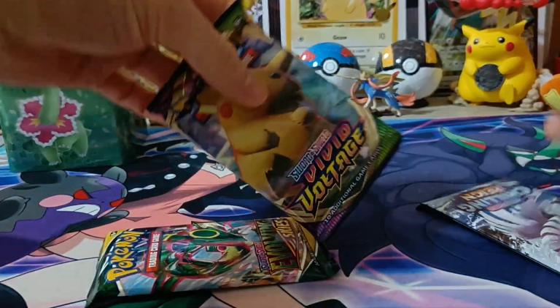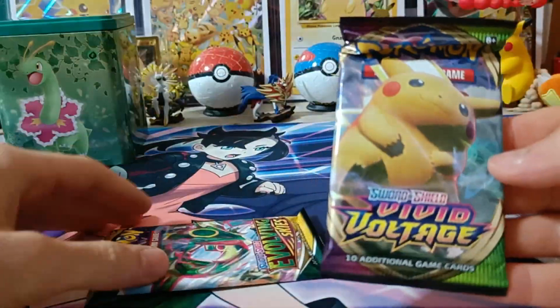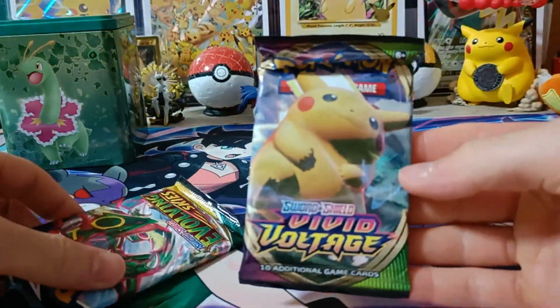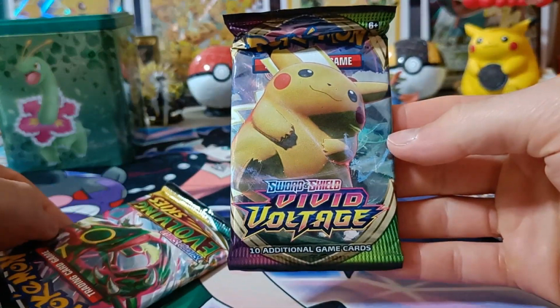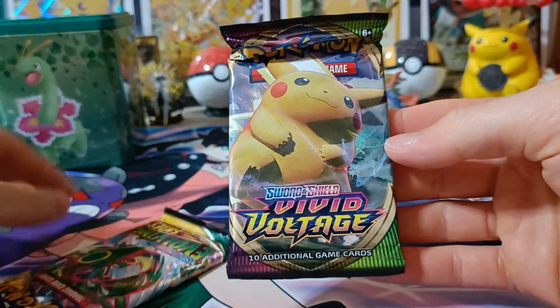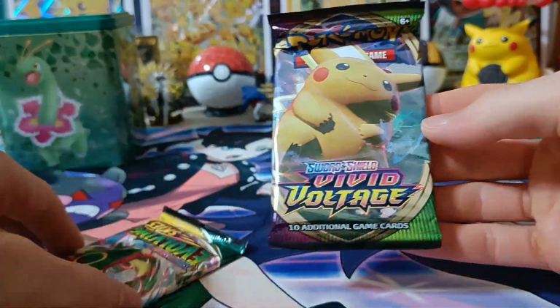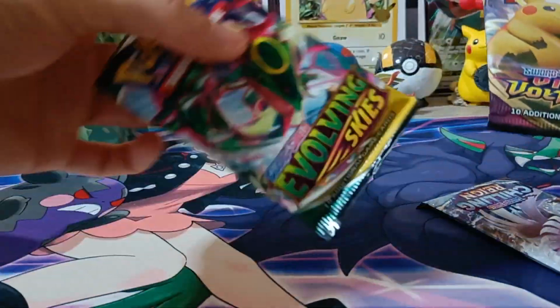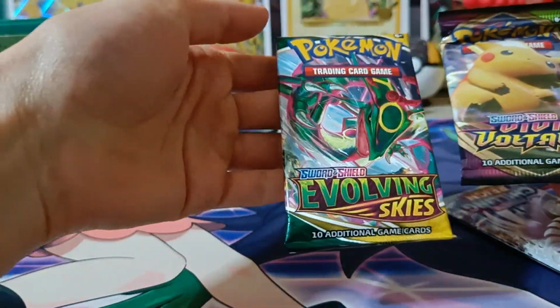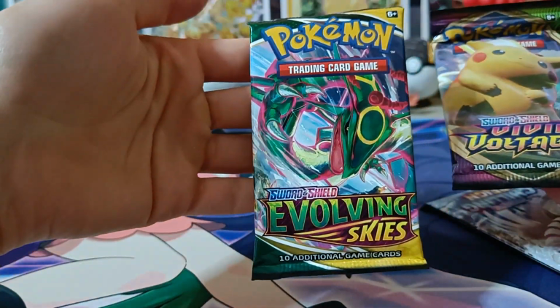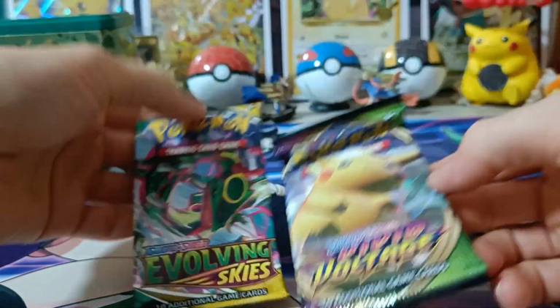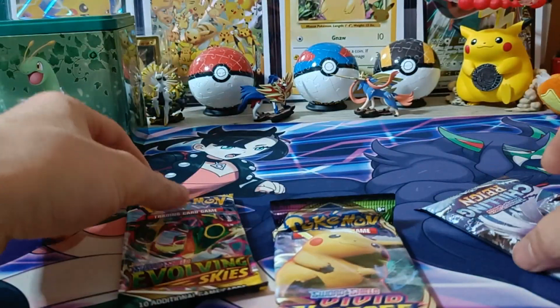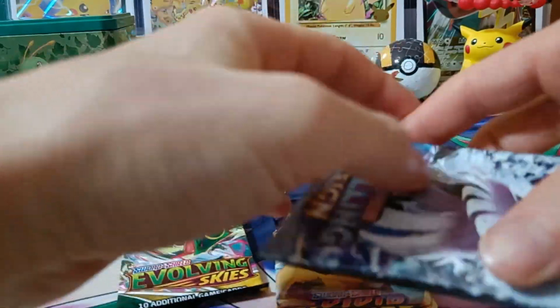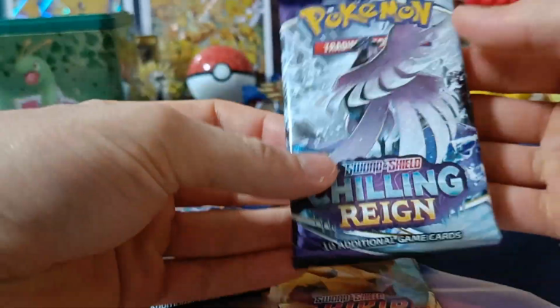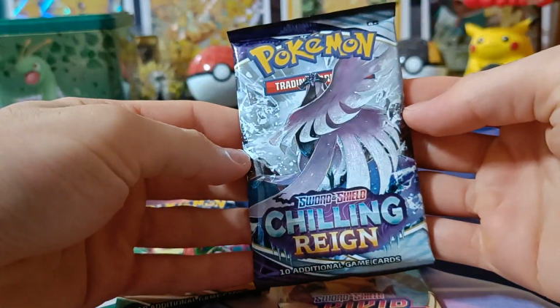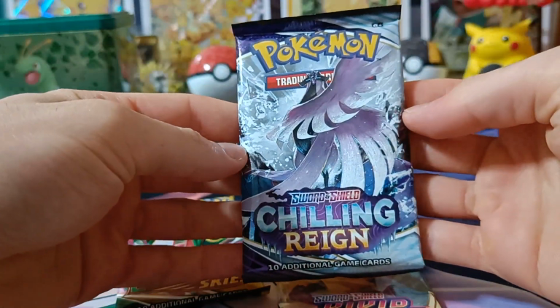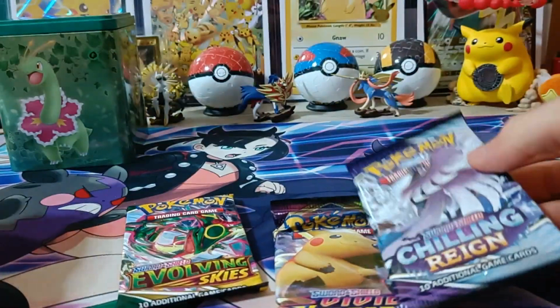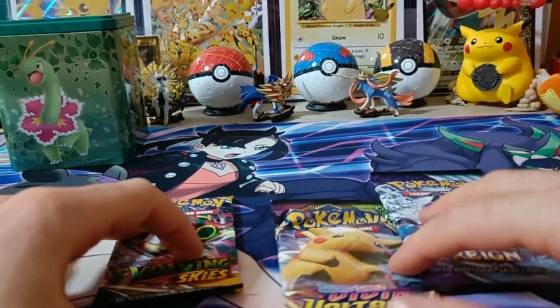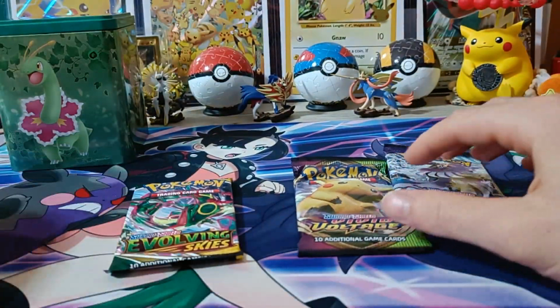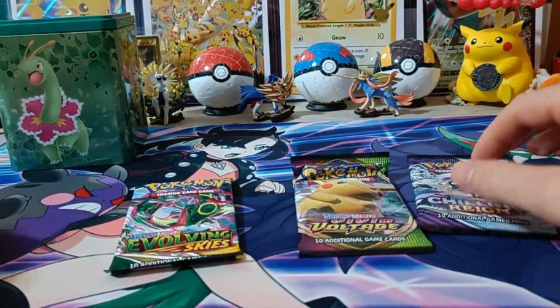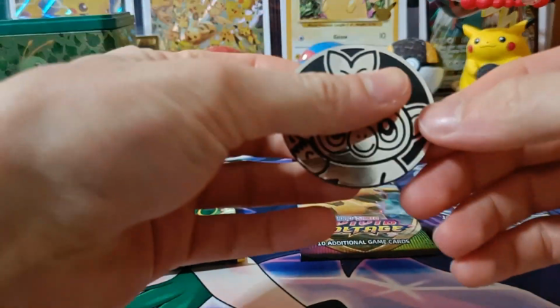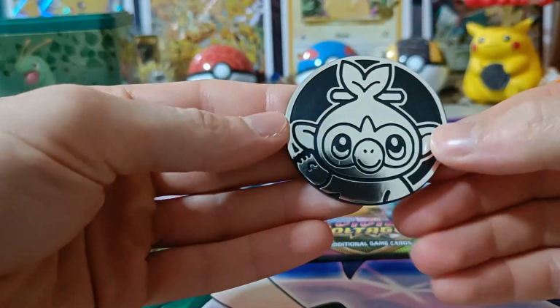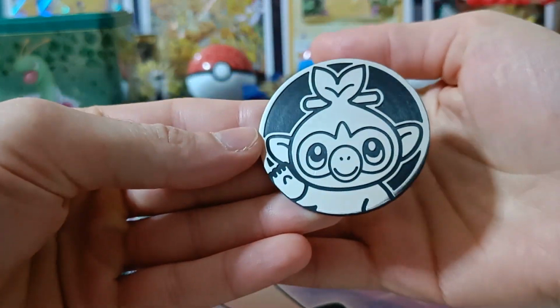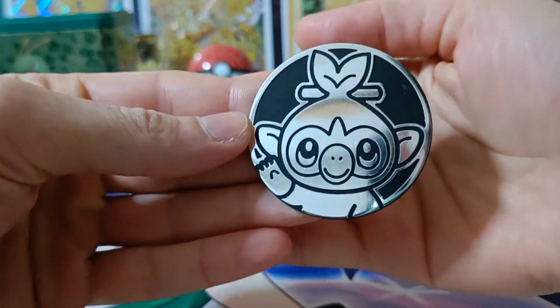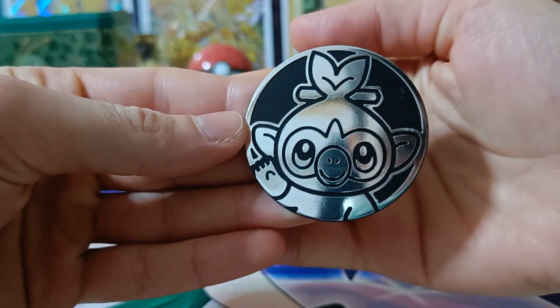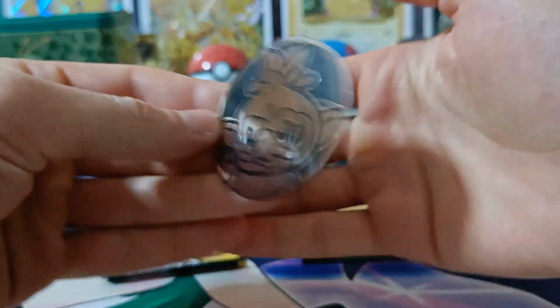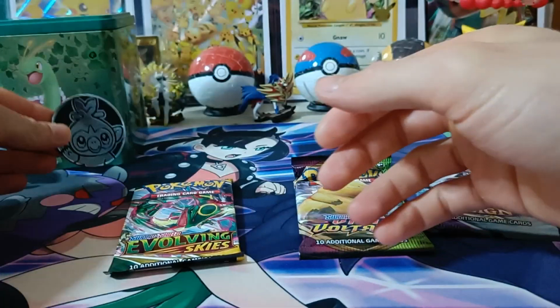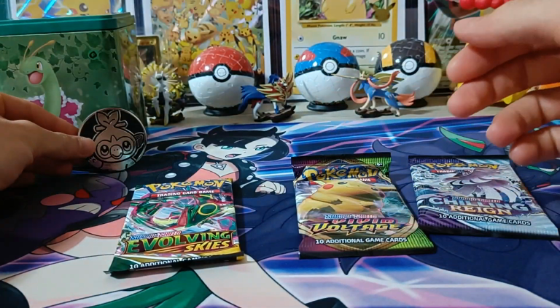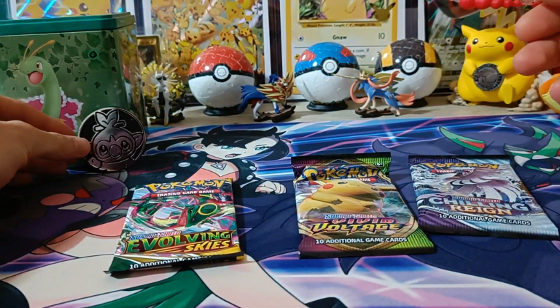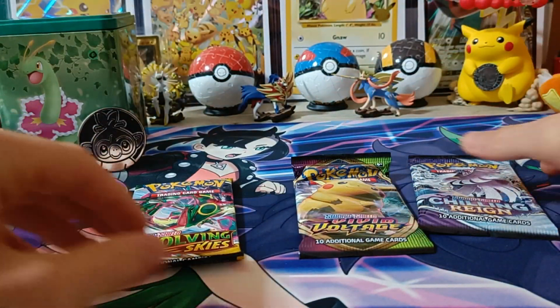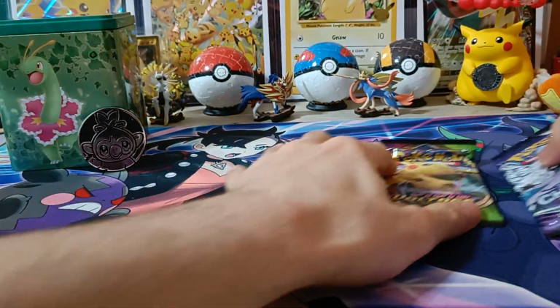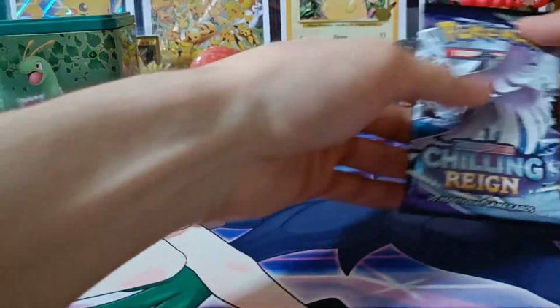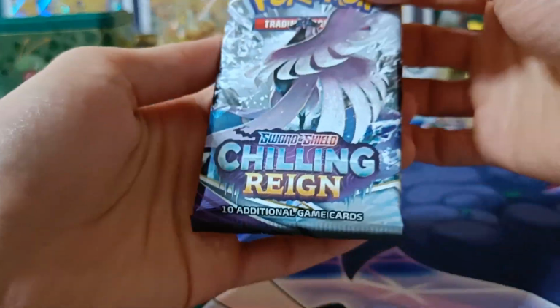So we got — oh awesome — Vivid Voltage, Evolving Skies, and Chilling Reign. Let's start with Chilling Reign first. This is a Grookey Jumbo Coin — put that over there. Chilling Reign first.